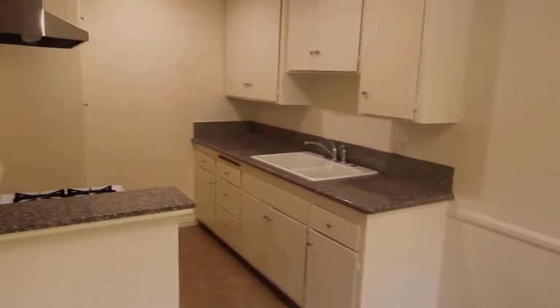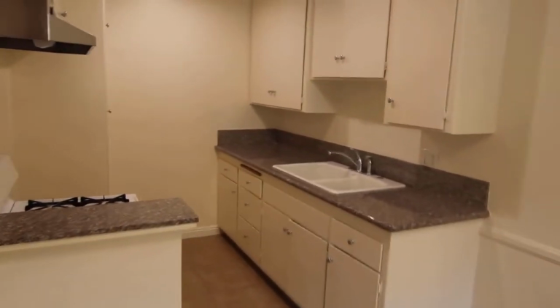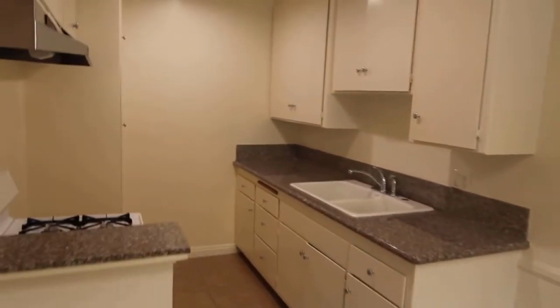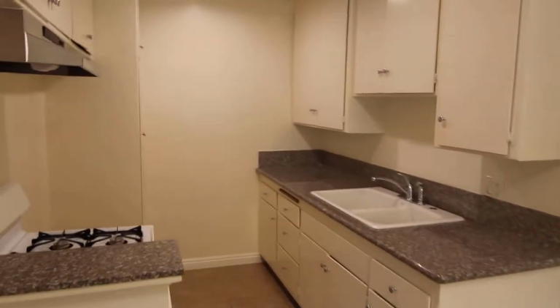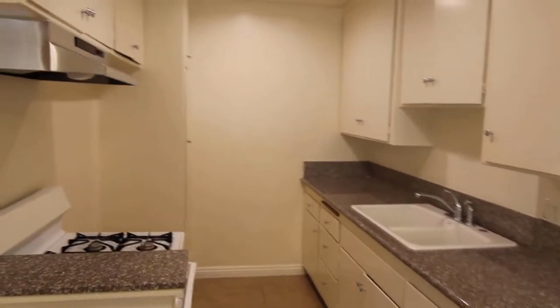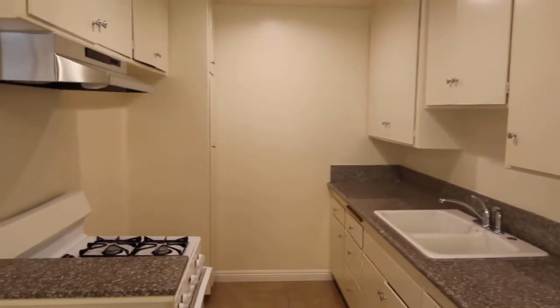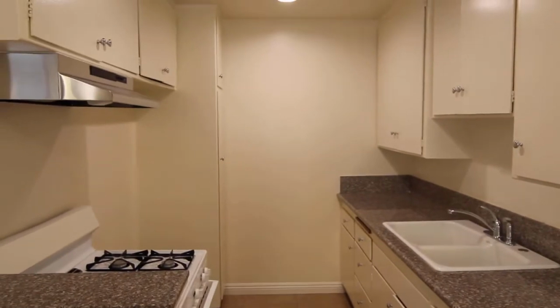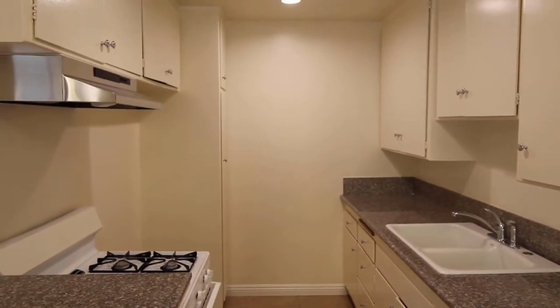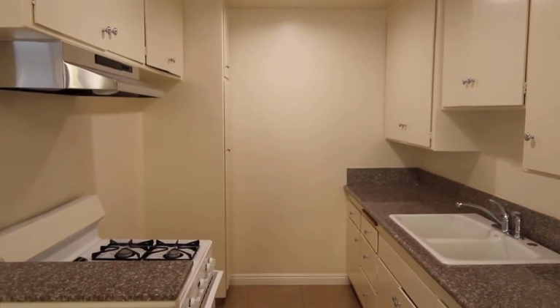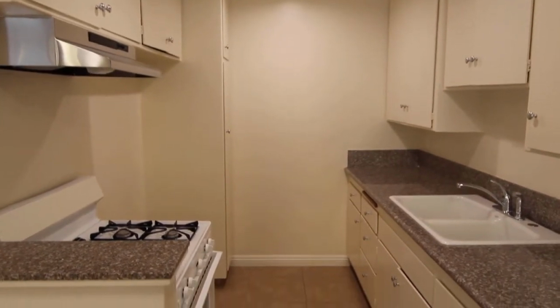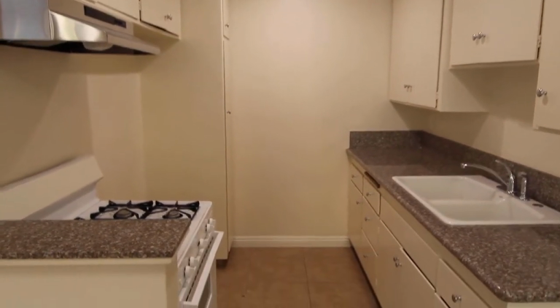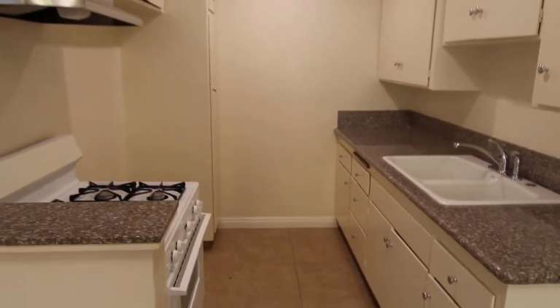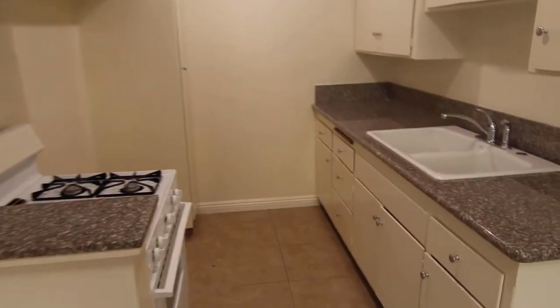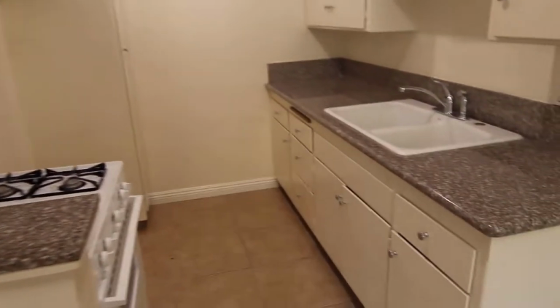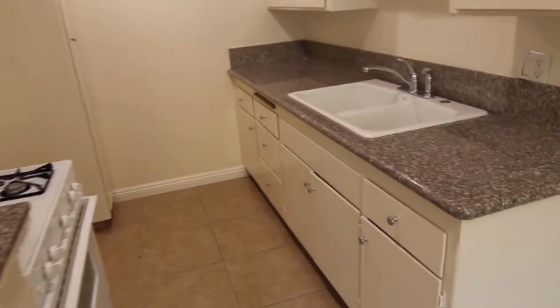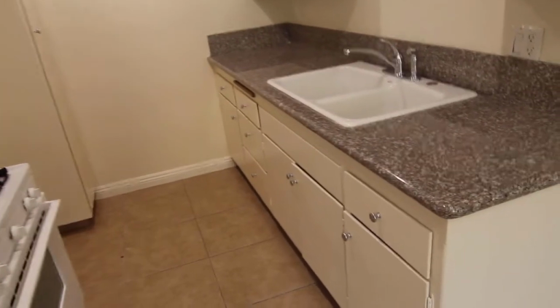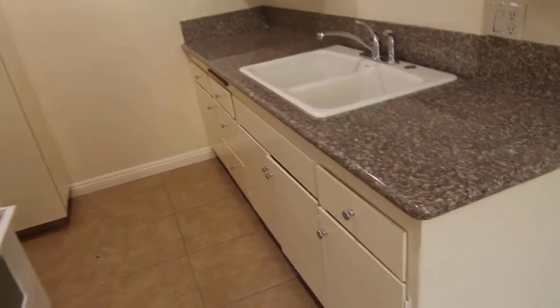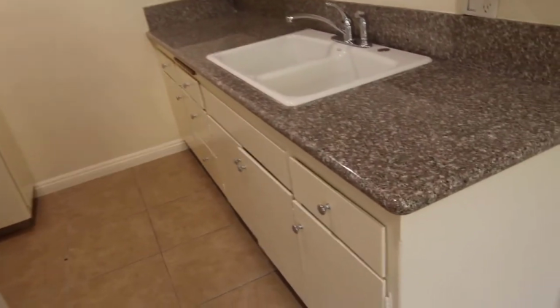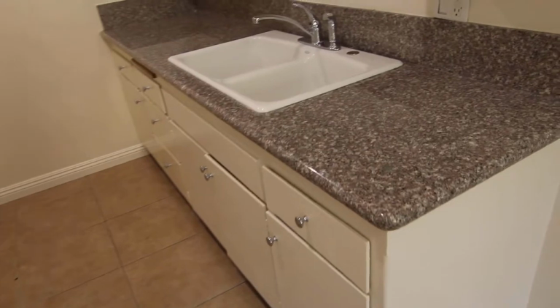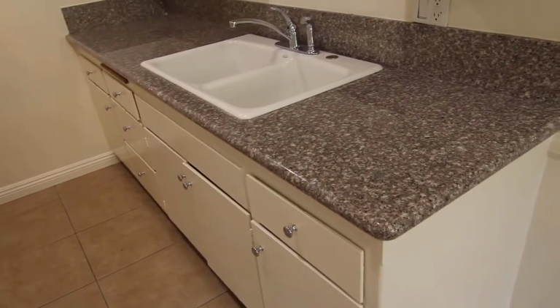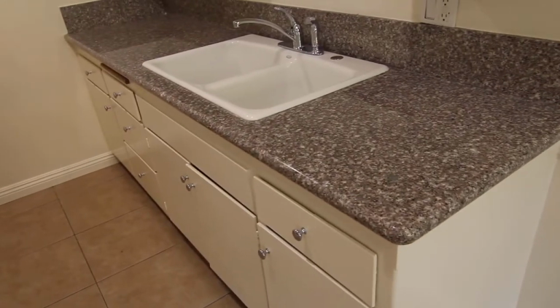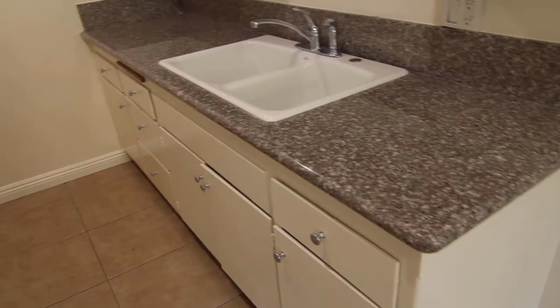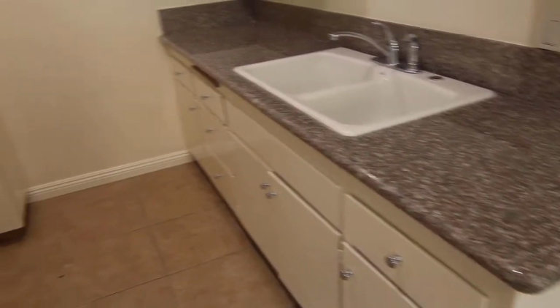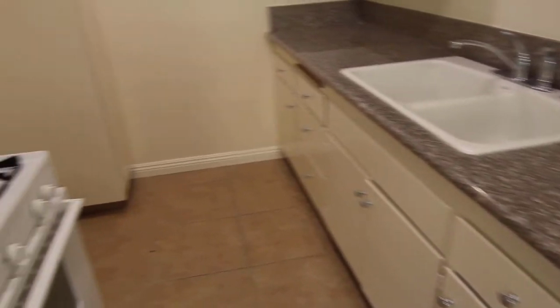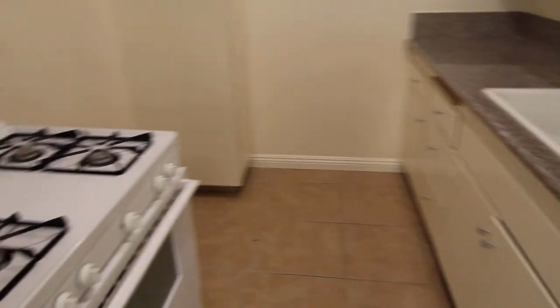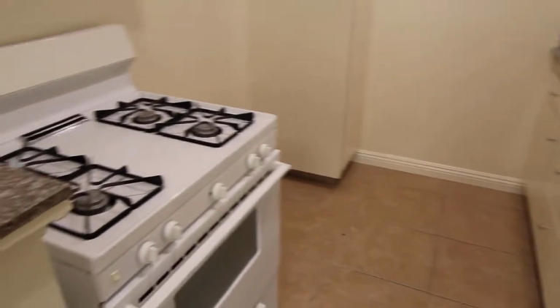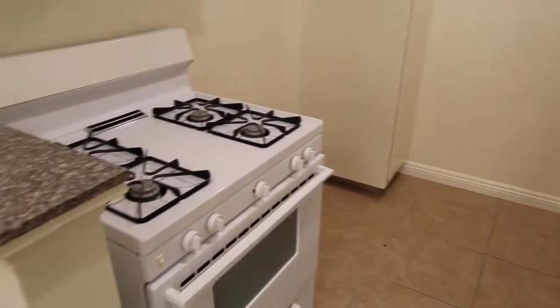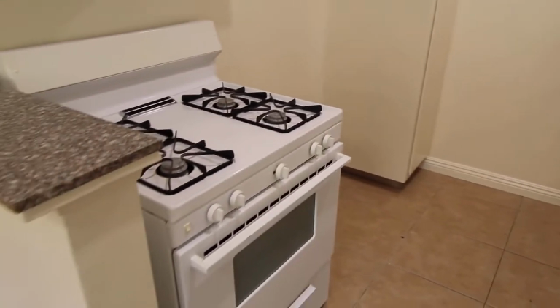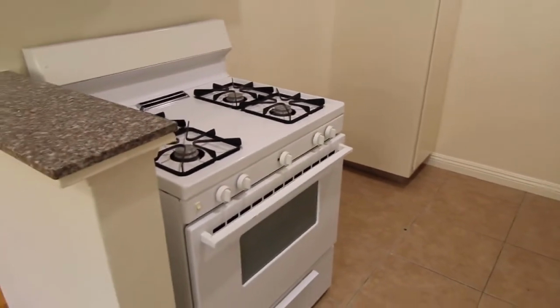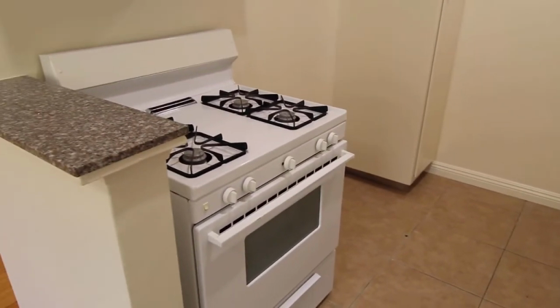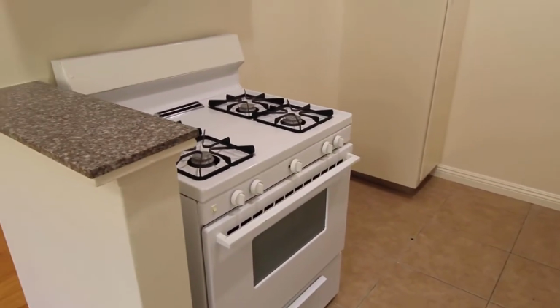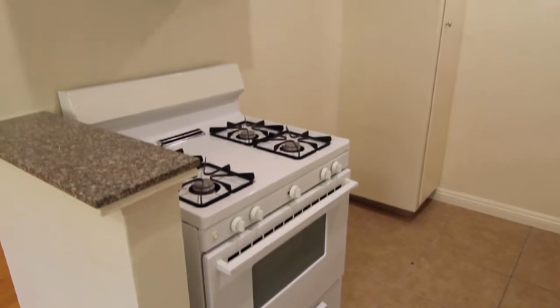Kitchen with lots of storage, all new granite countertops, and there's also a stove and oven.